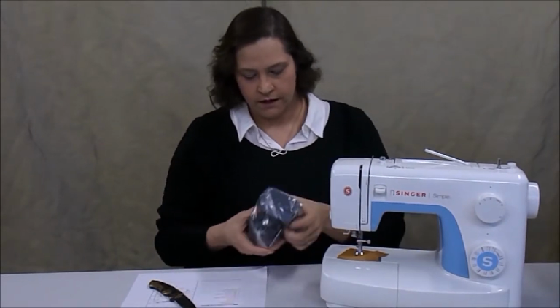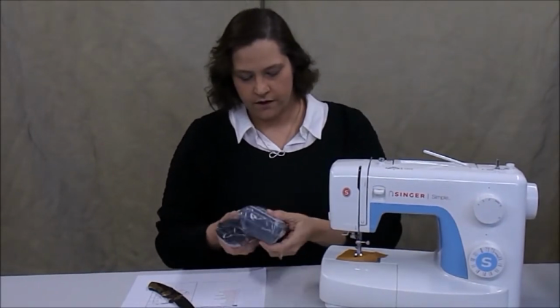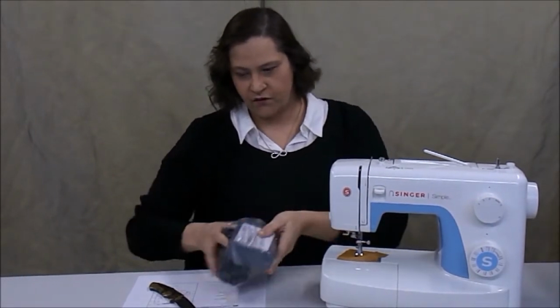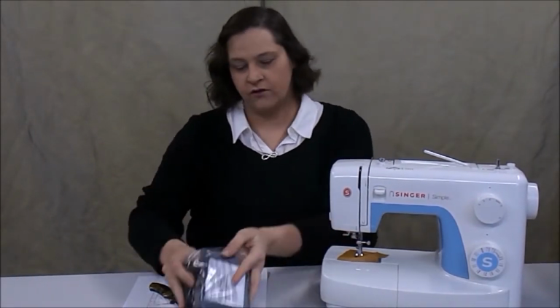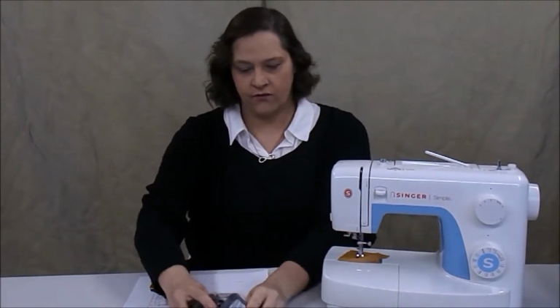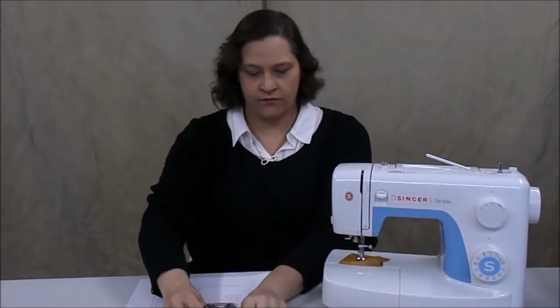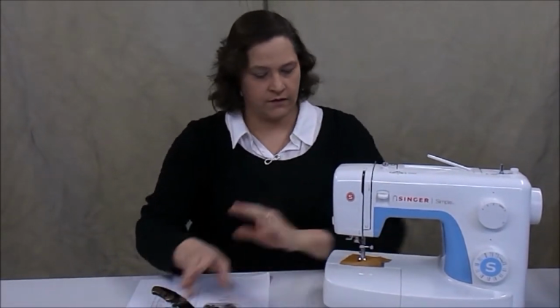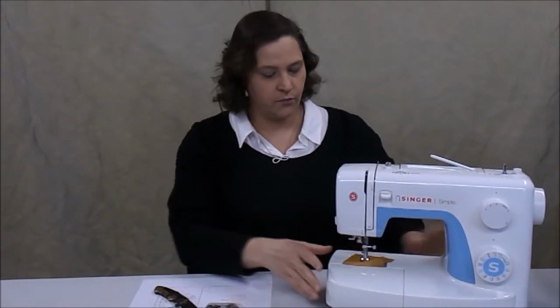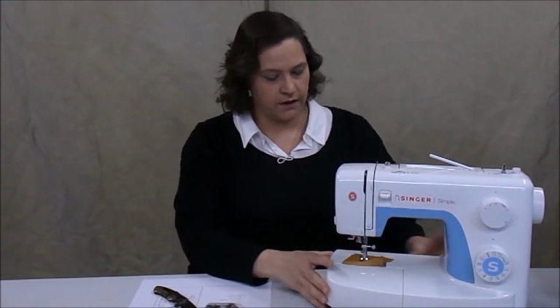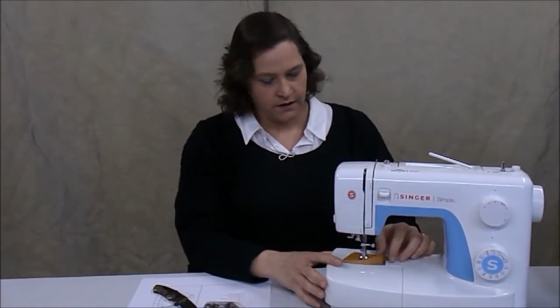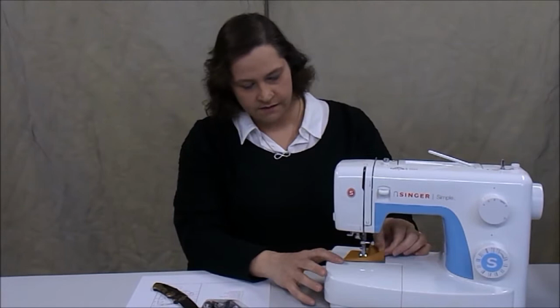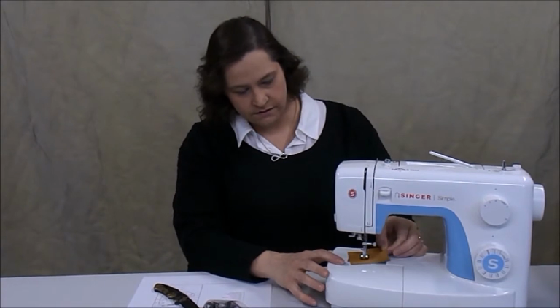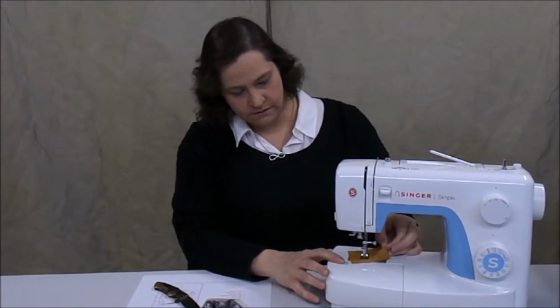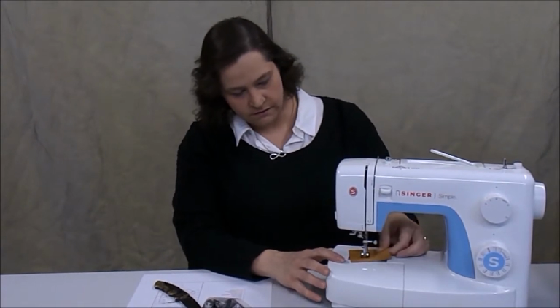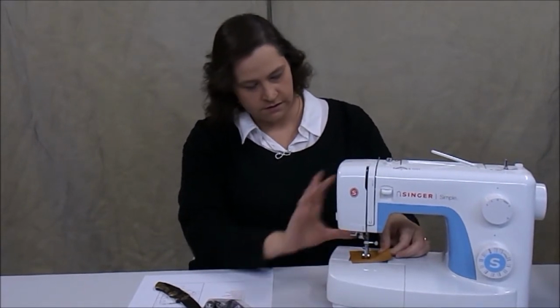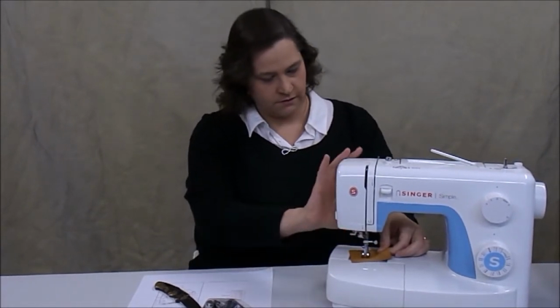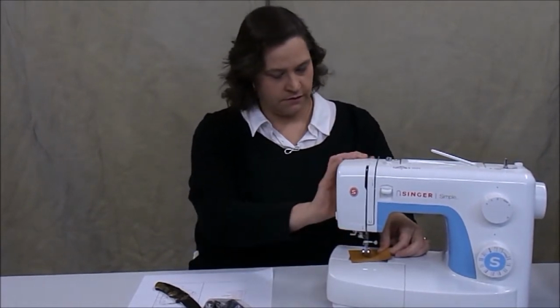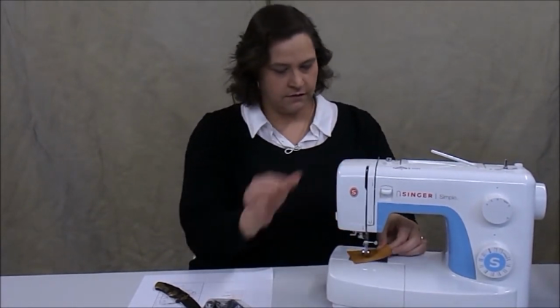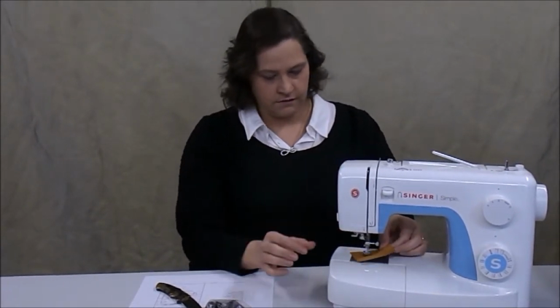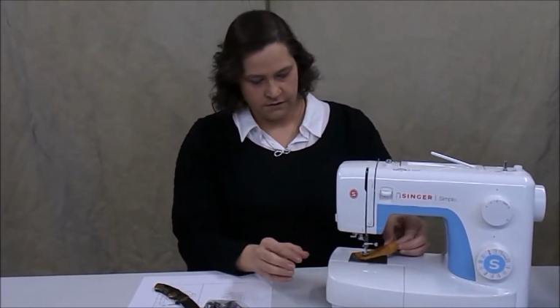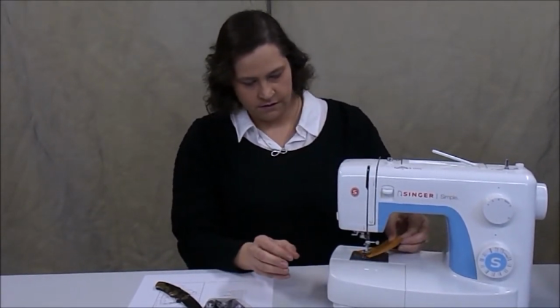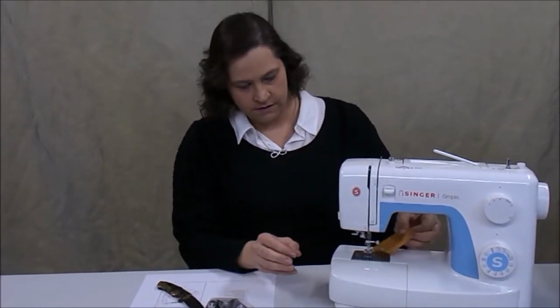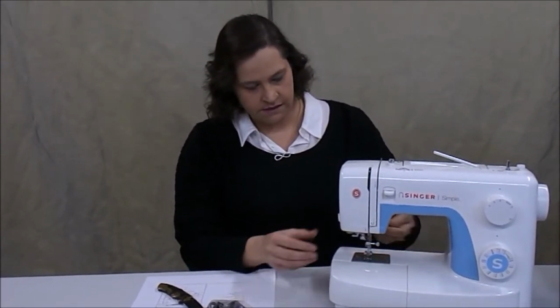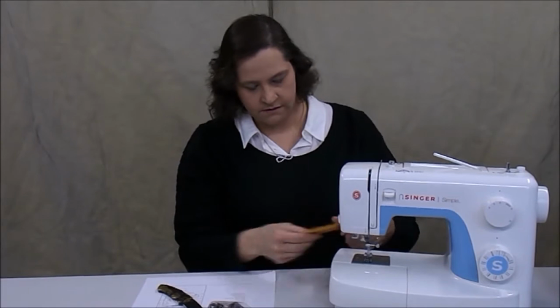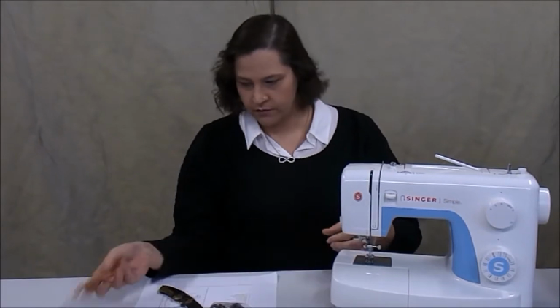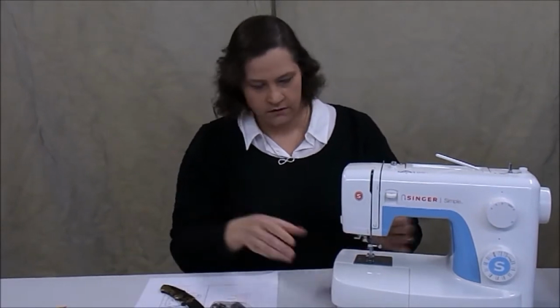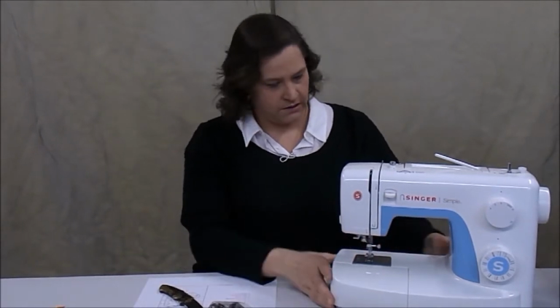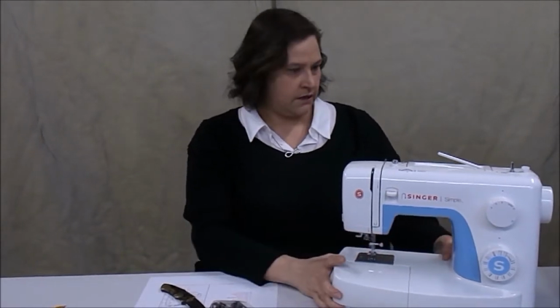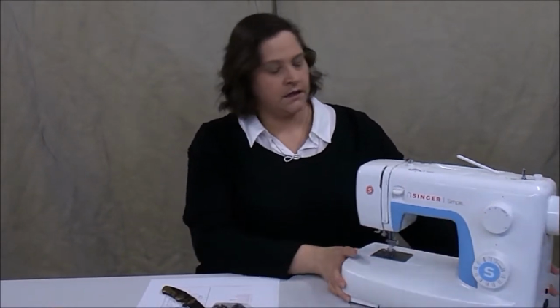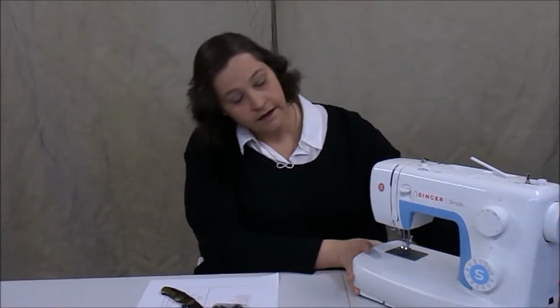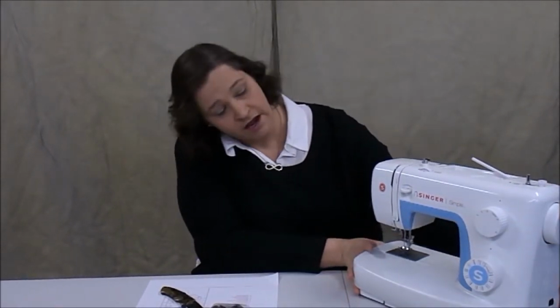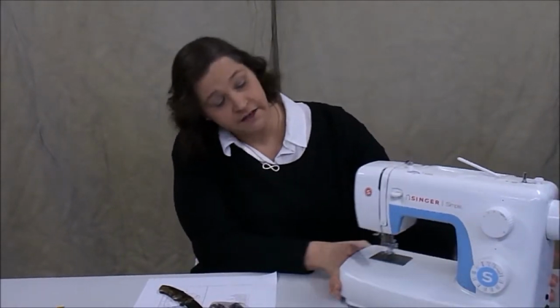There we go. Here you have your foot pedals, and your plug, and some test paper, and here you have your hand.